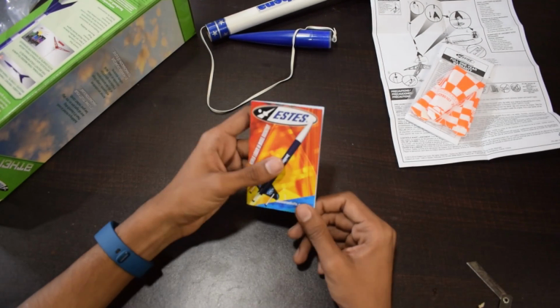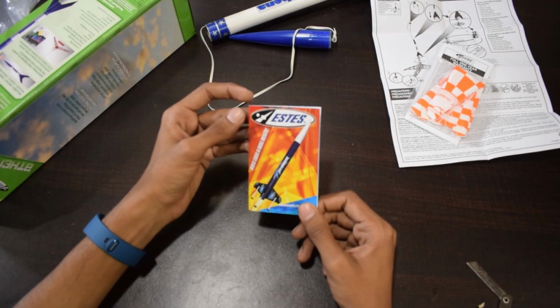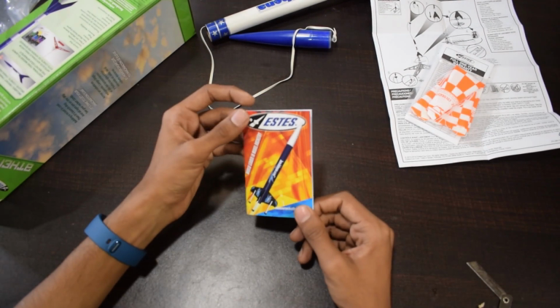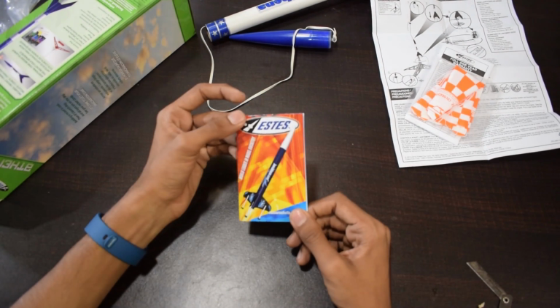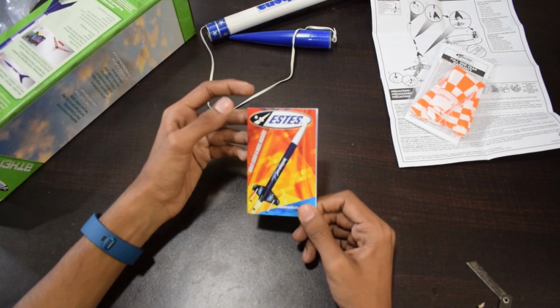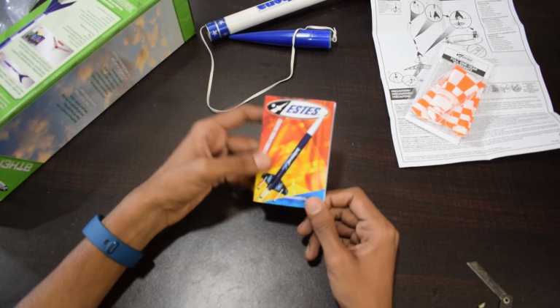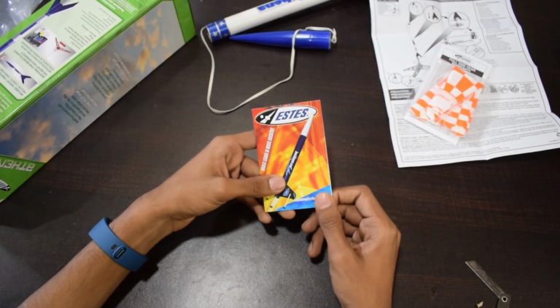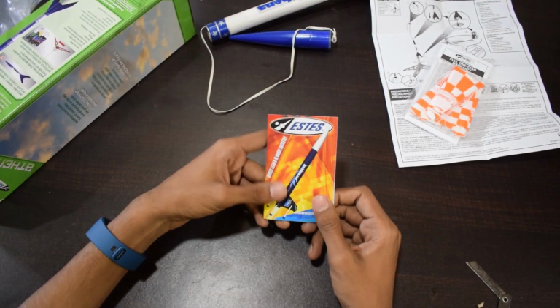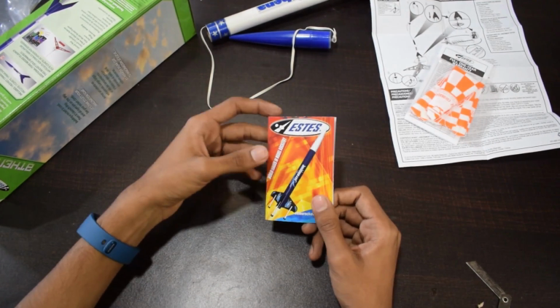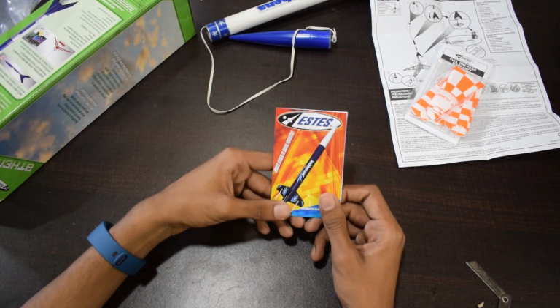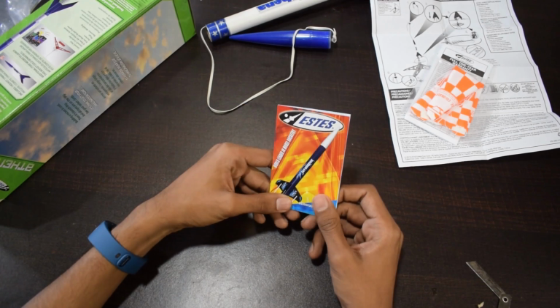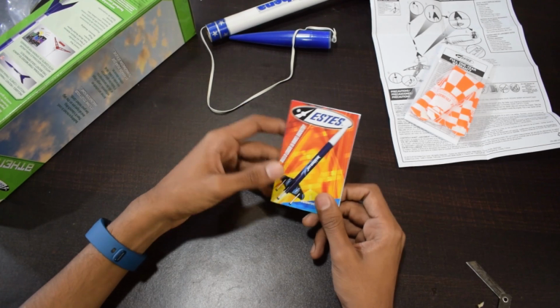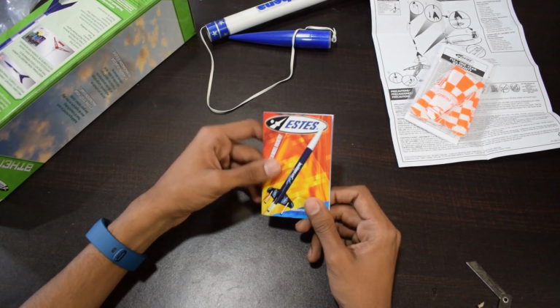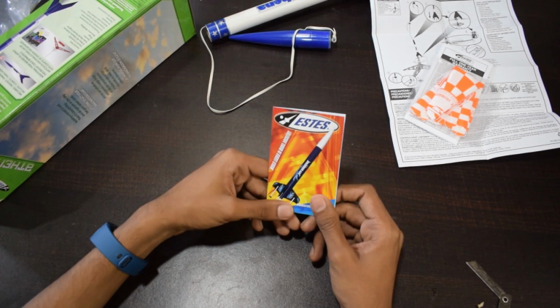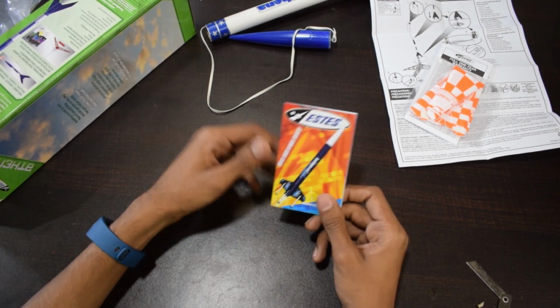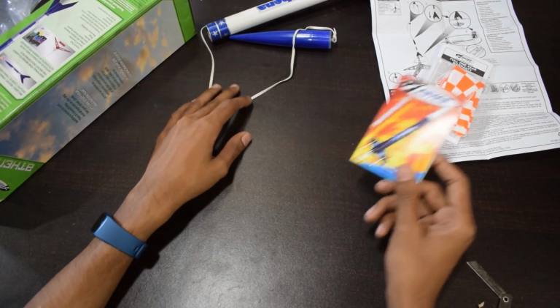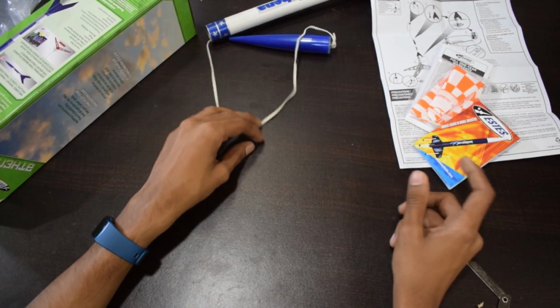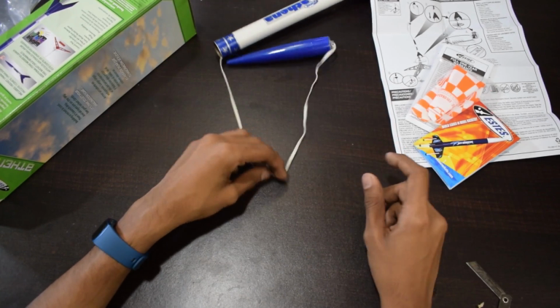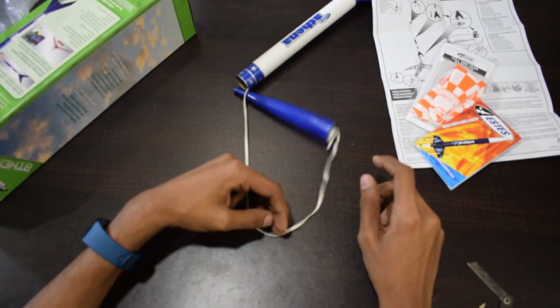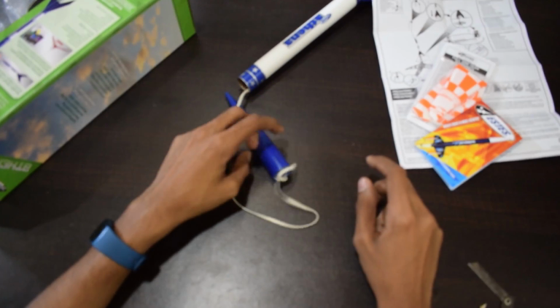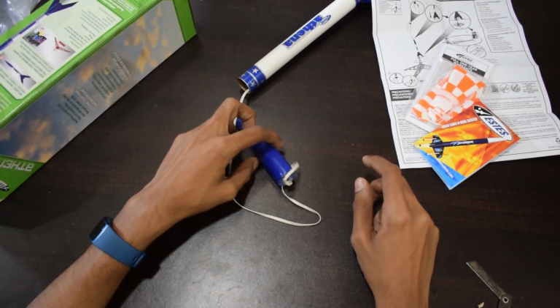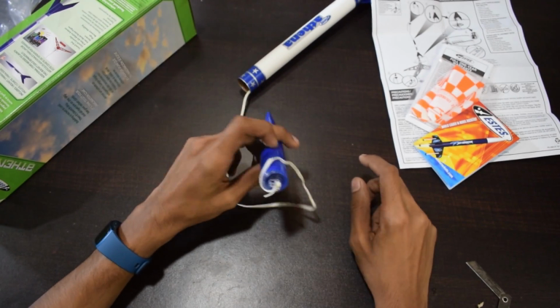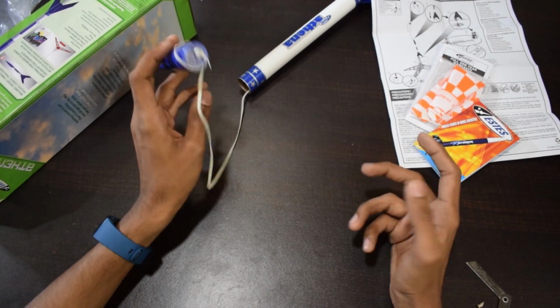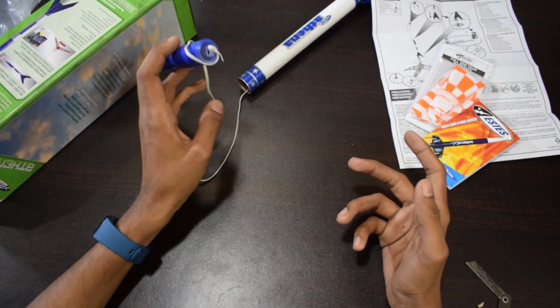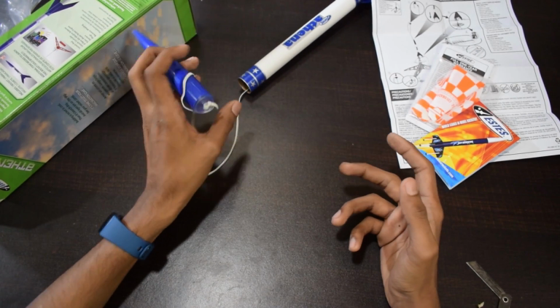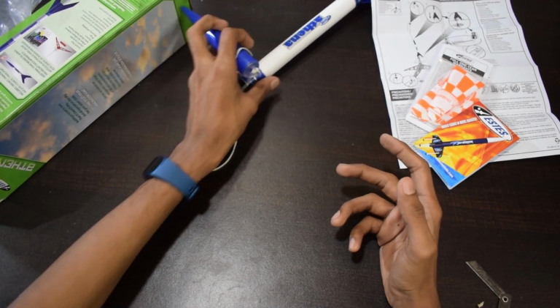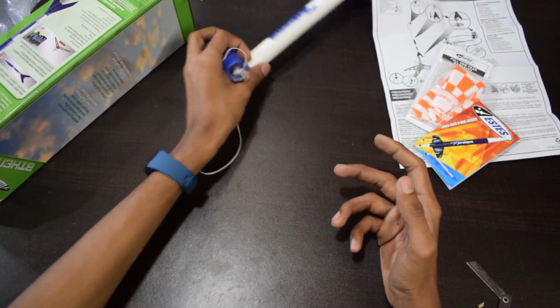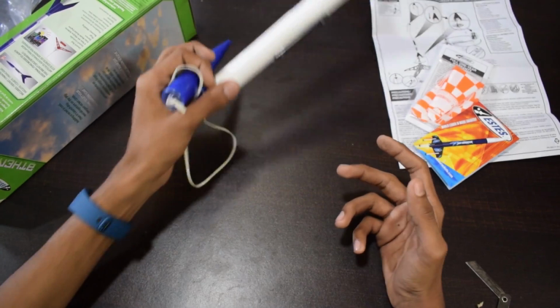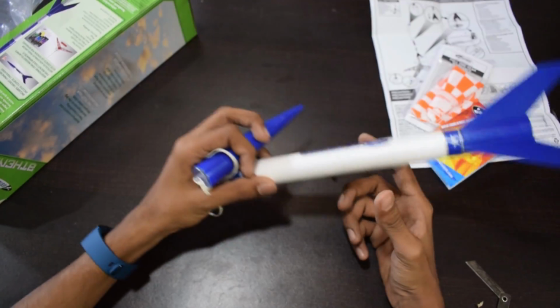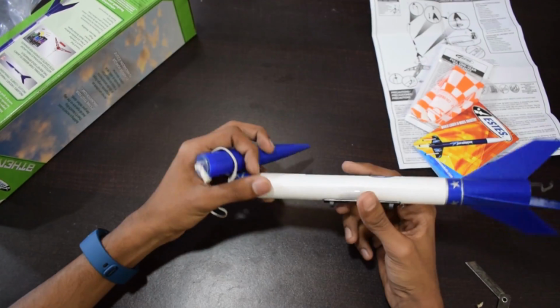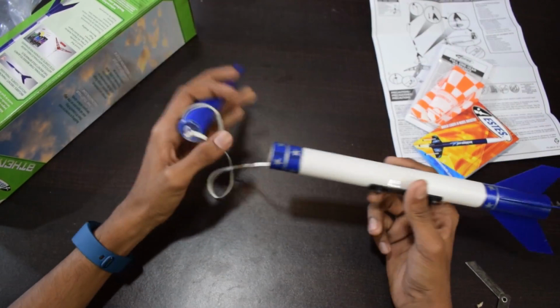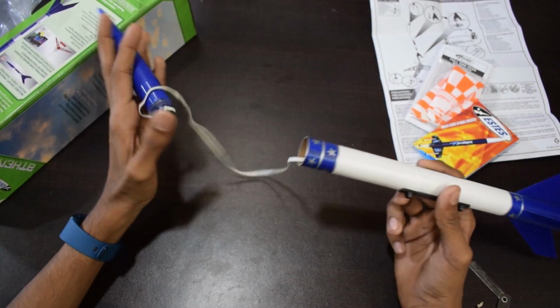After some time, I will also show you how to design my own rocket, and I will show you all how to design and launch your own custom-designed rocket.